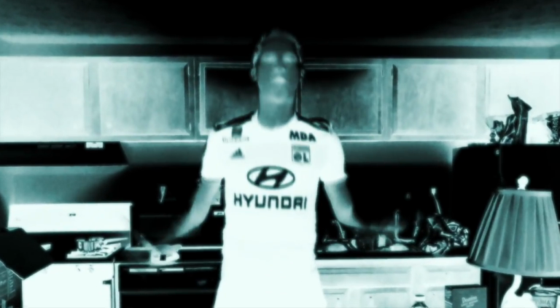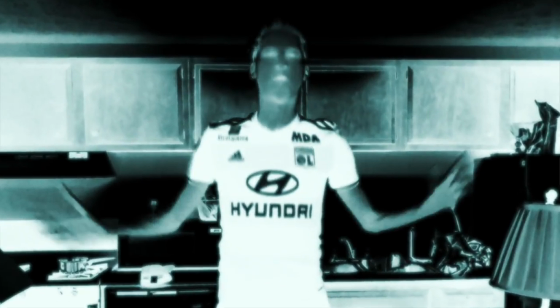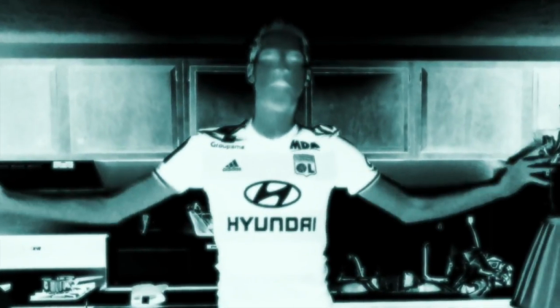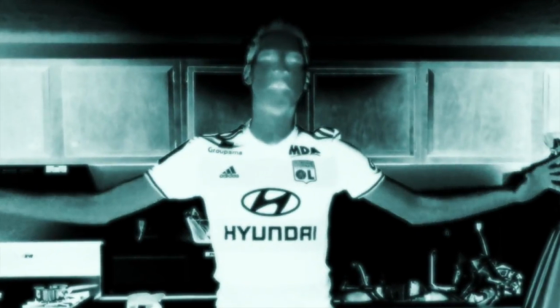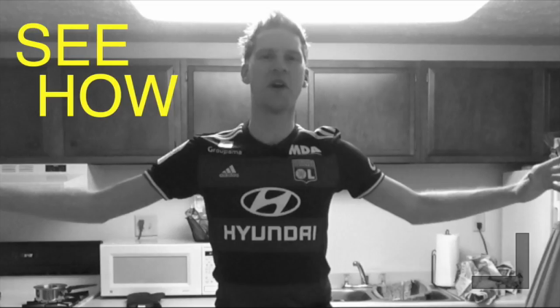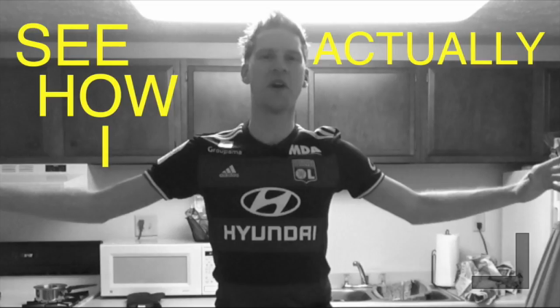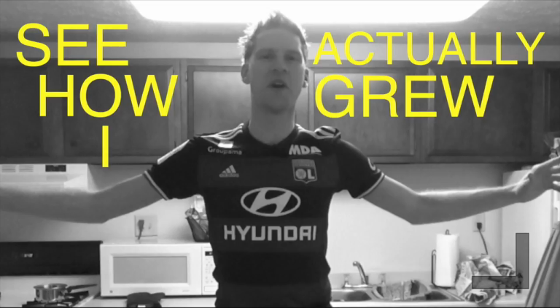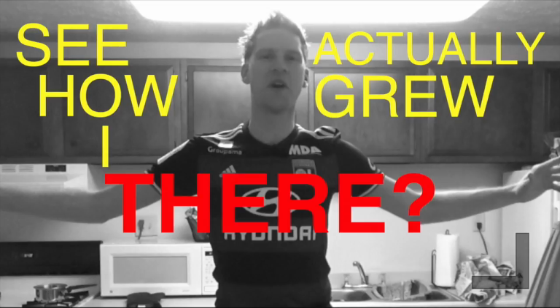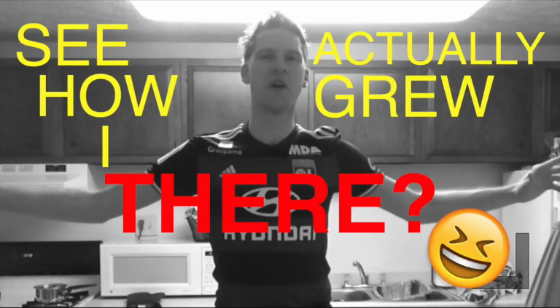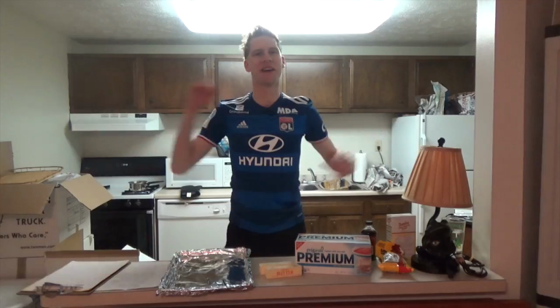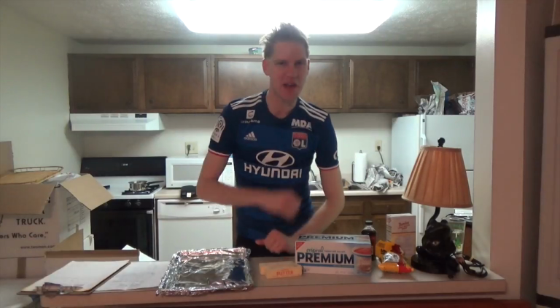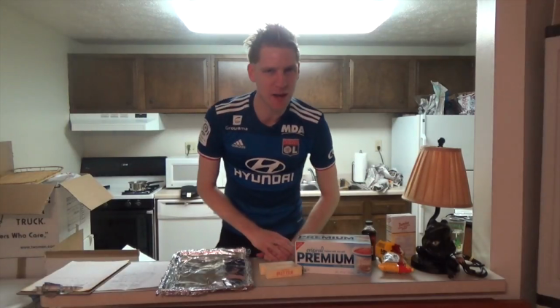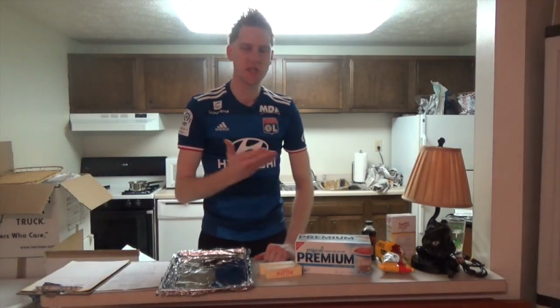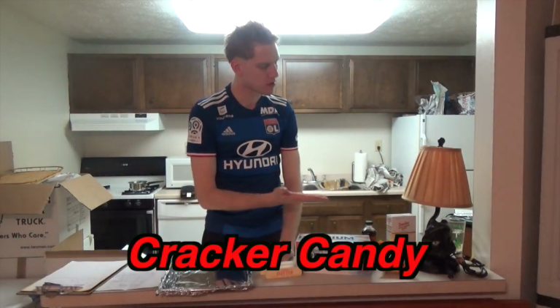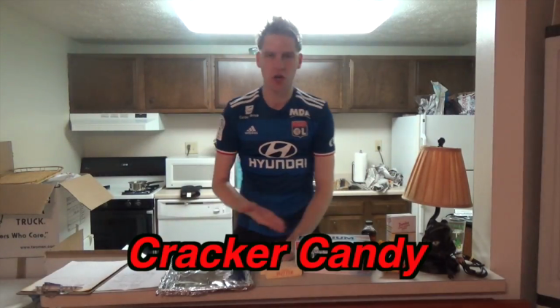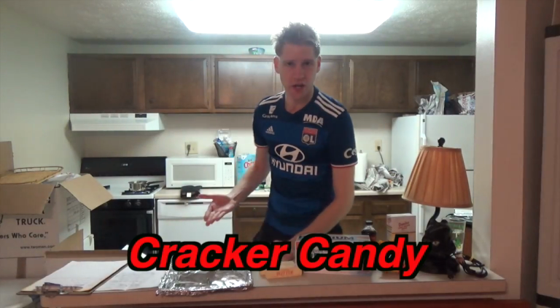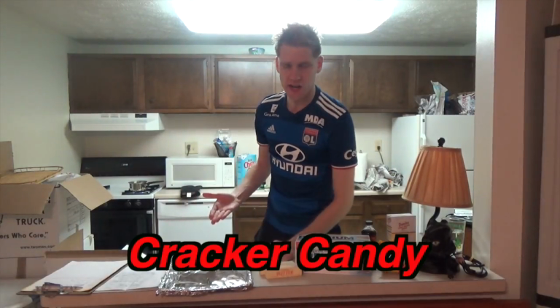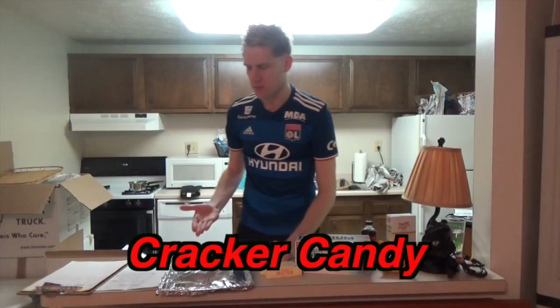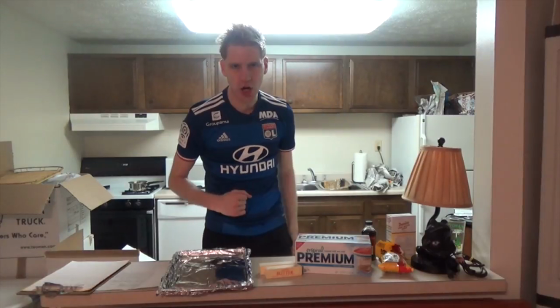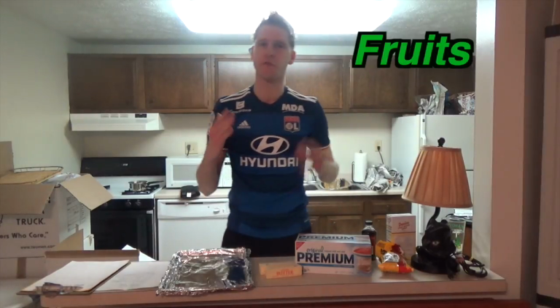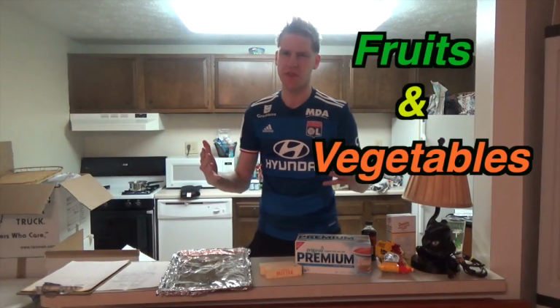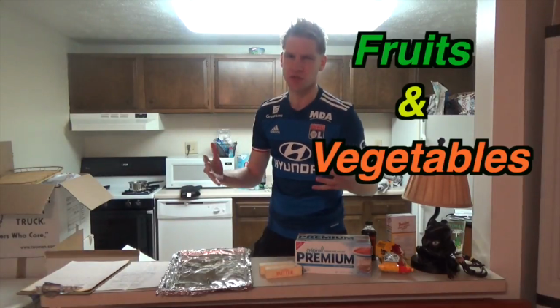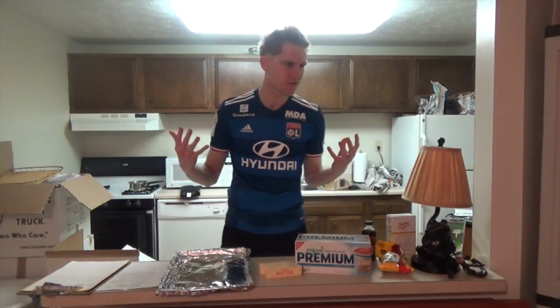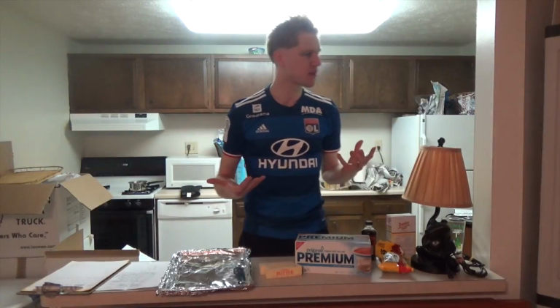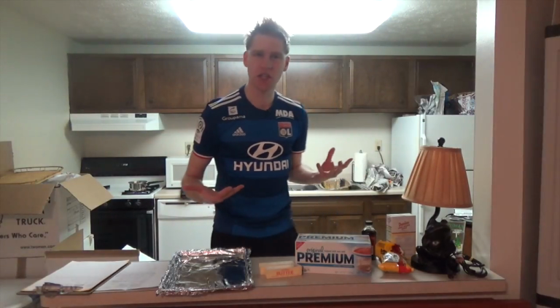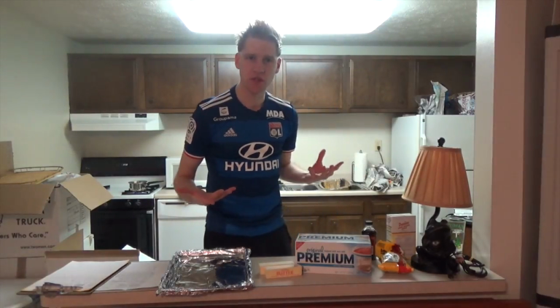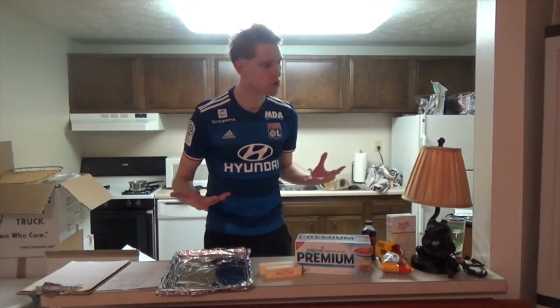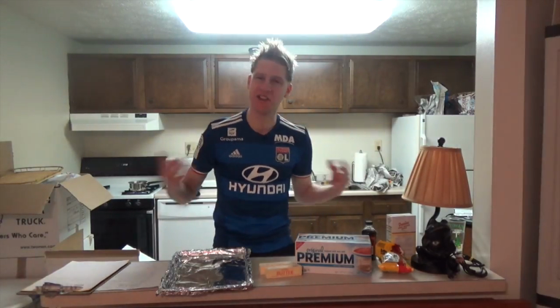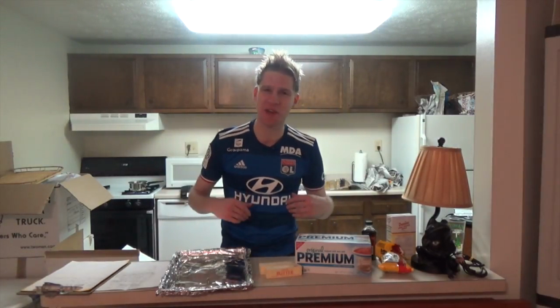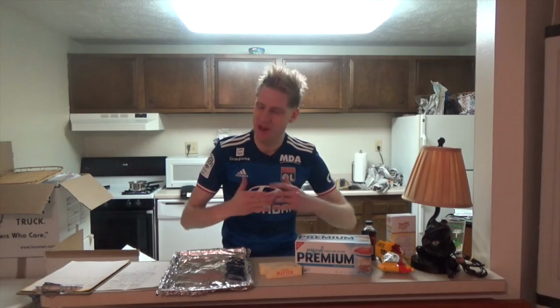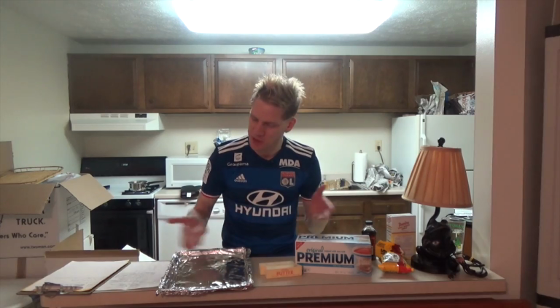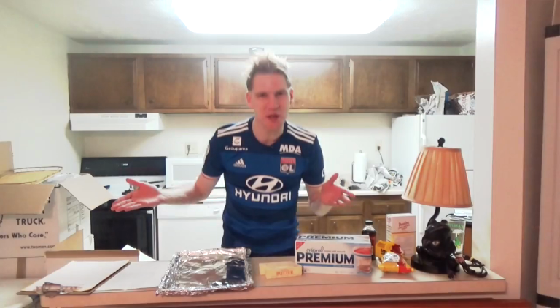Growing up, my grandma and mom always made what they would call cracker candy at Christmas. I call it fruits and vegetables because it's about as healthy as fruits and vegetables — it does not make you feel bad when you eat the whole thing.